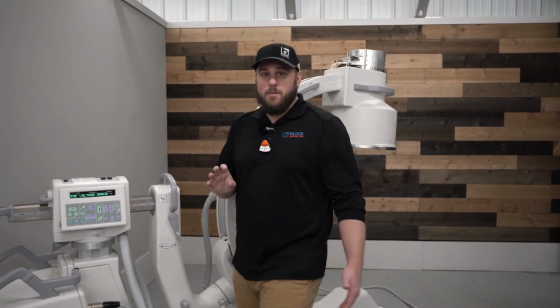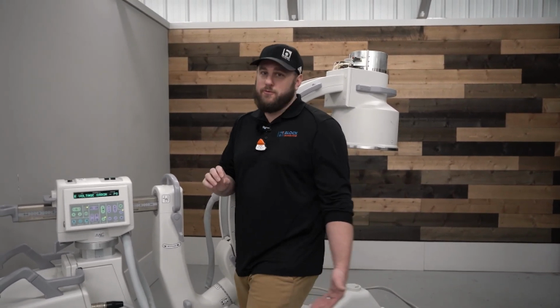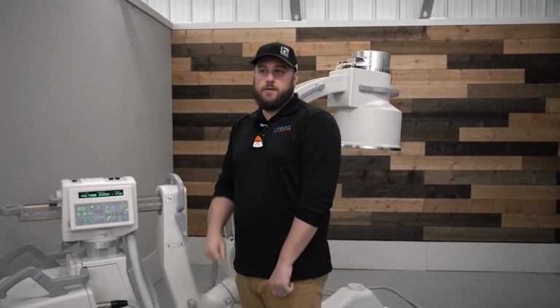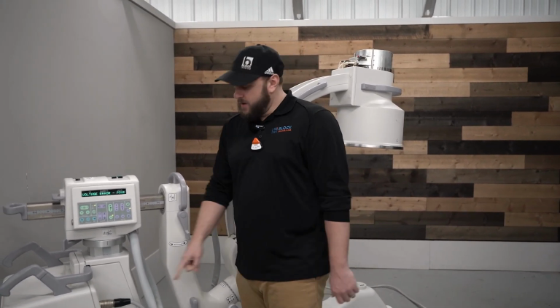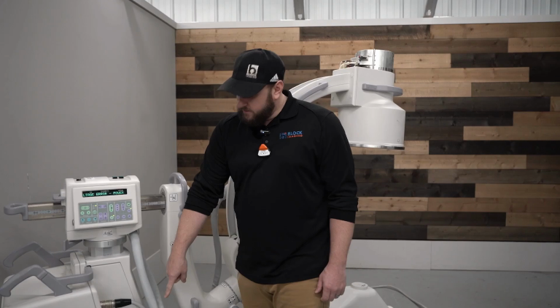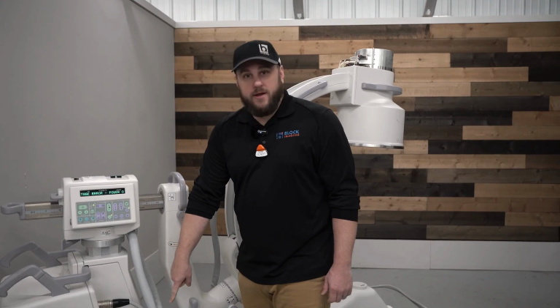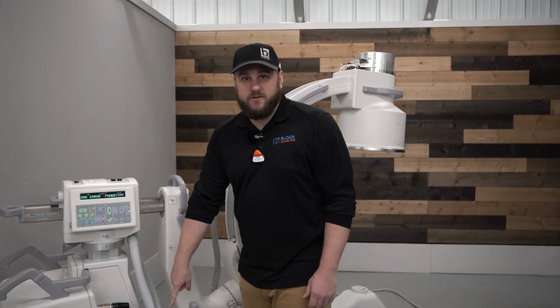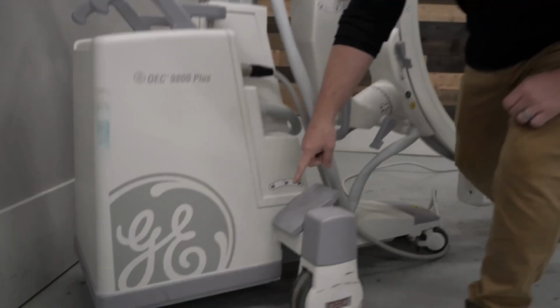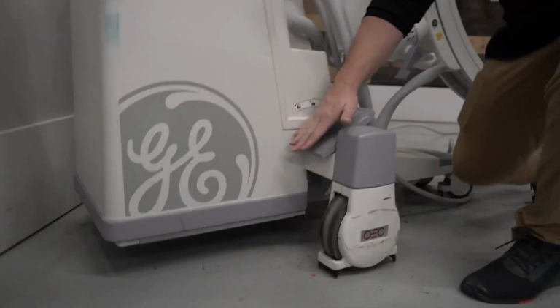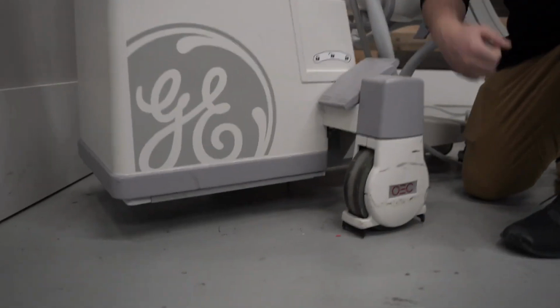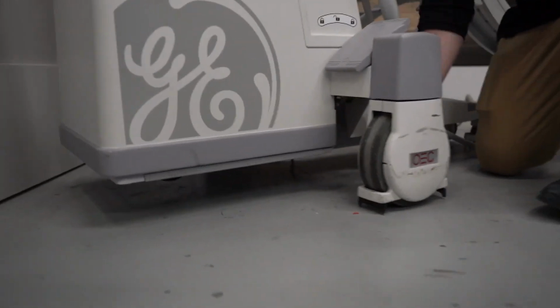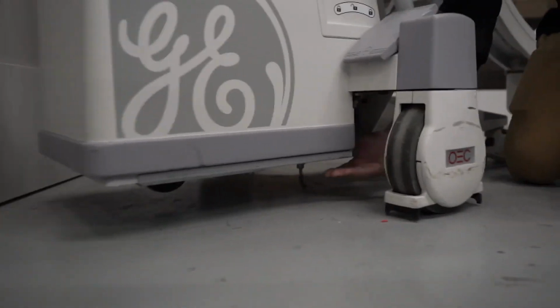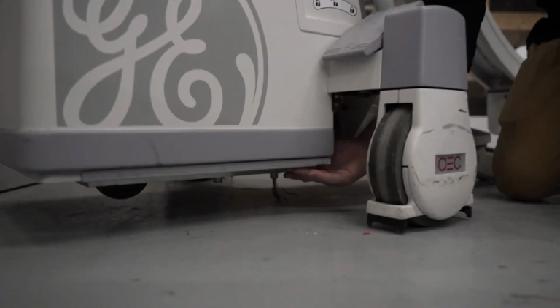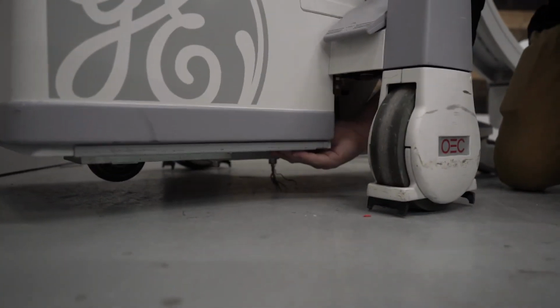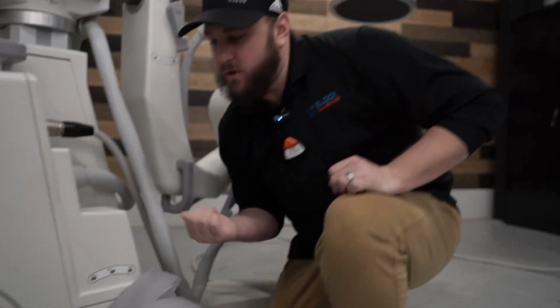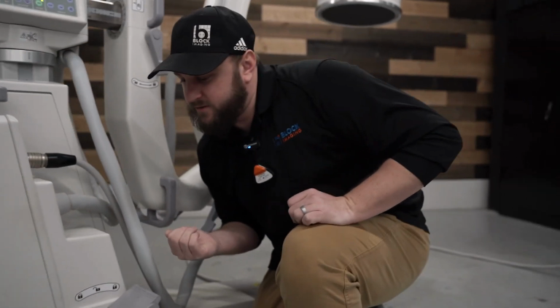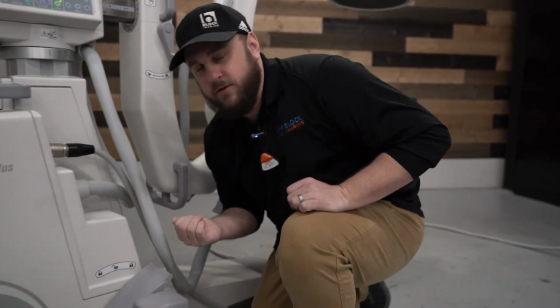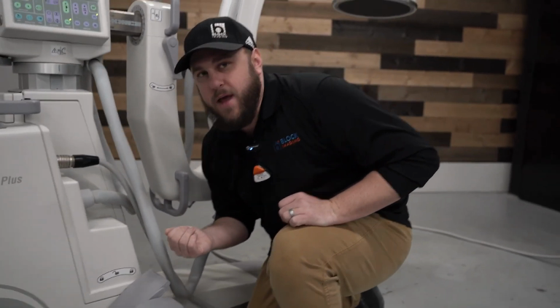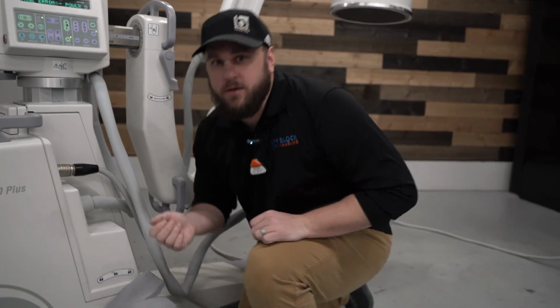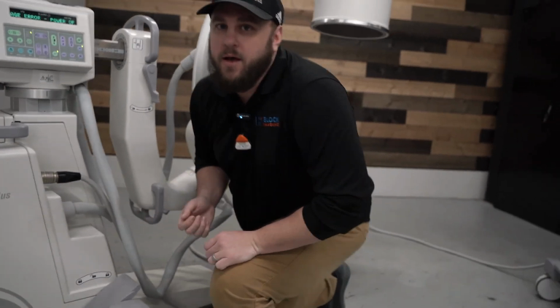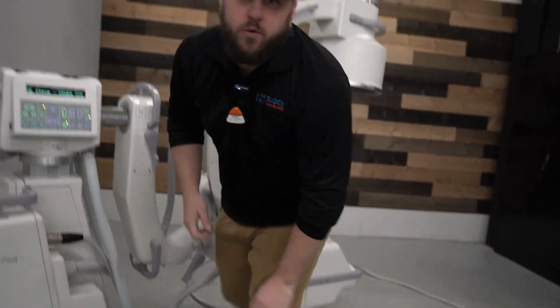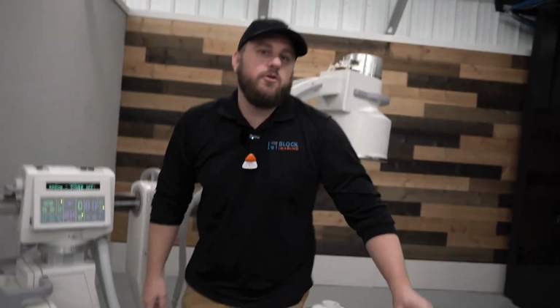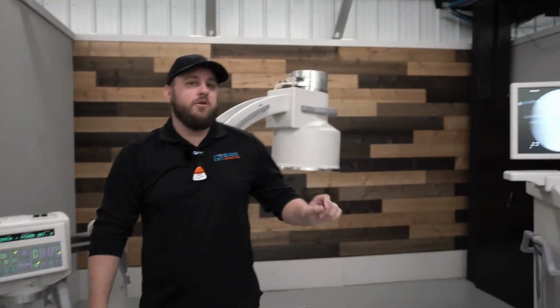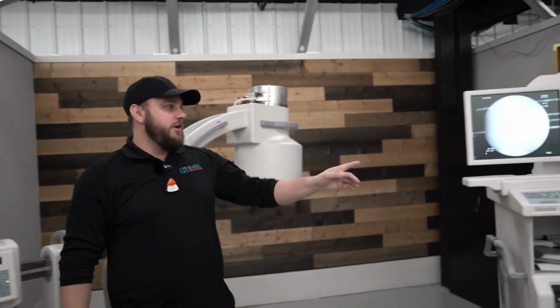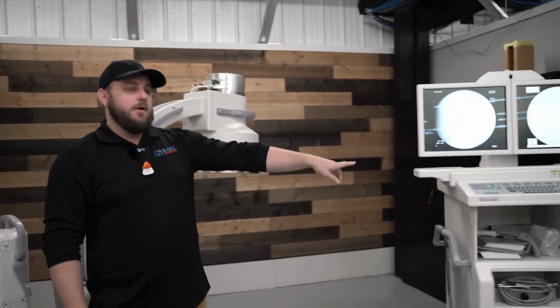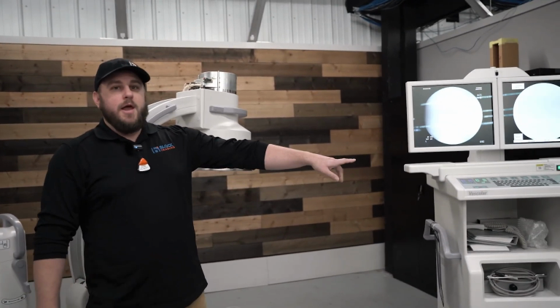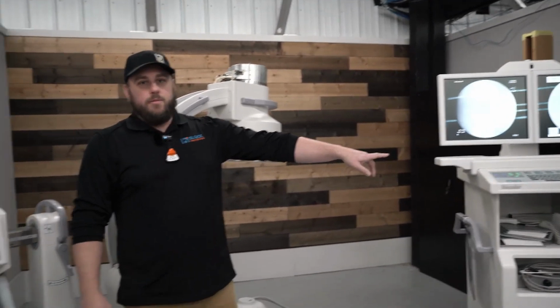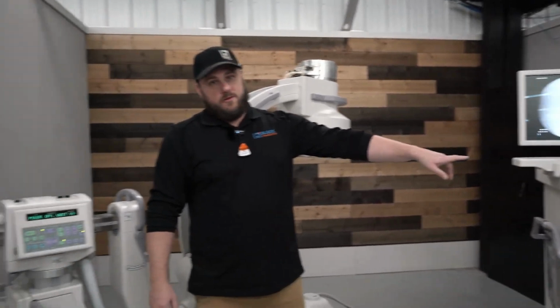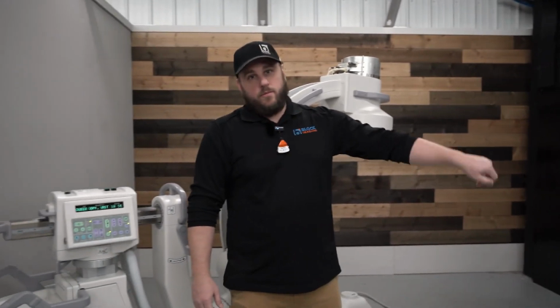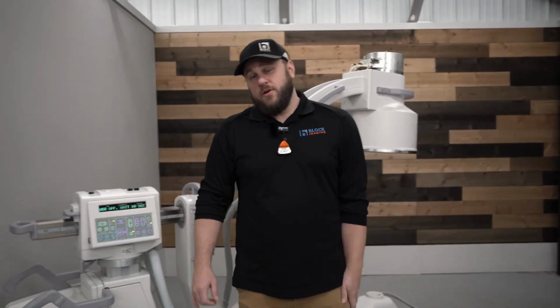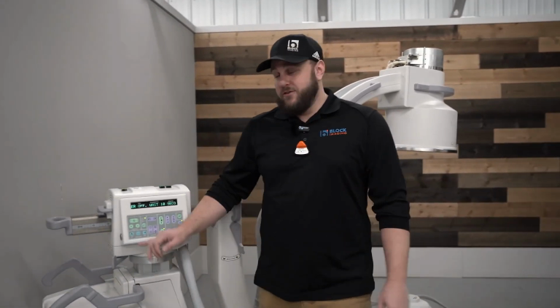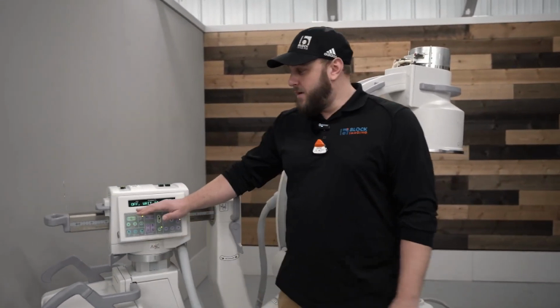Maybe you bumped your foot on it. That's located on the underside, just below the brake pedal. We want to pull that towards us to turn it back on. Then we'll come over to our workstation here and reboot the system. Hopefully that fixes your problem.